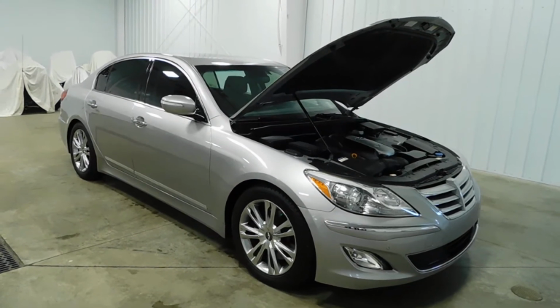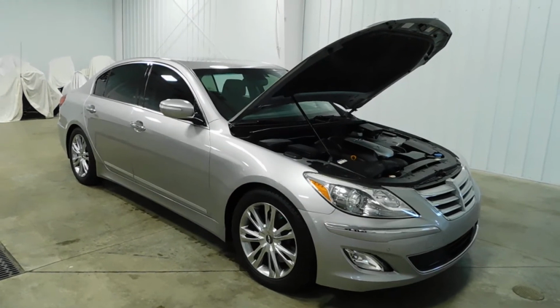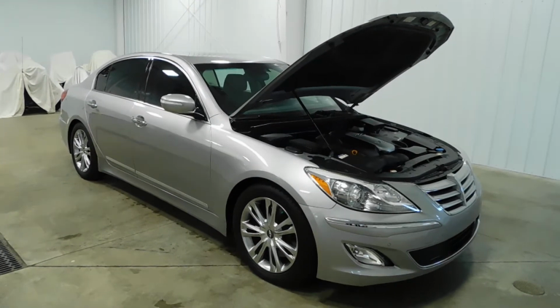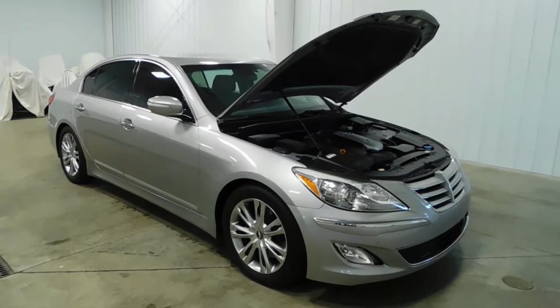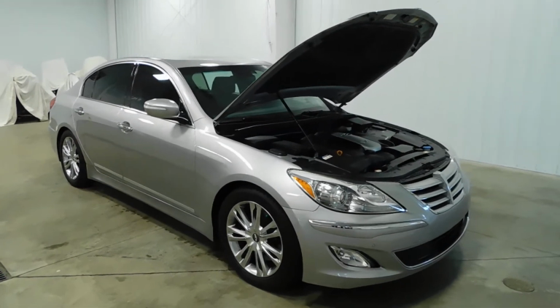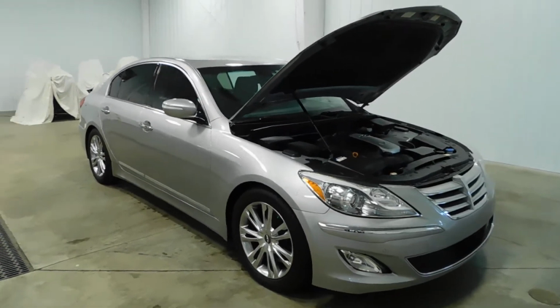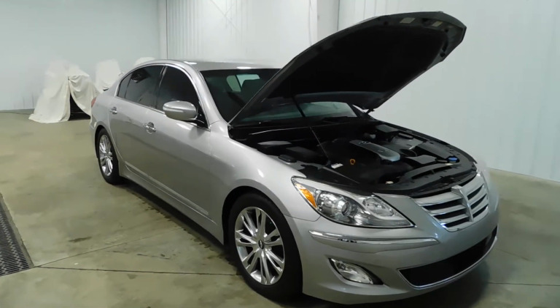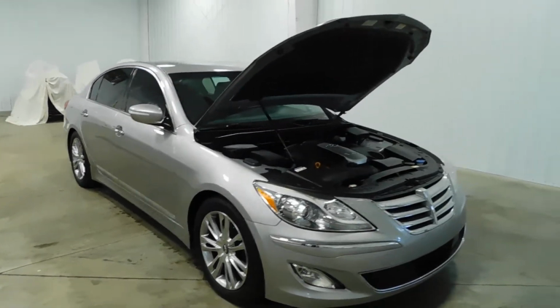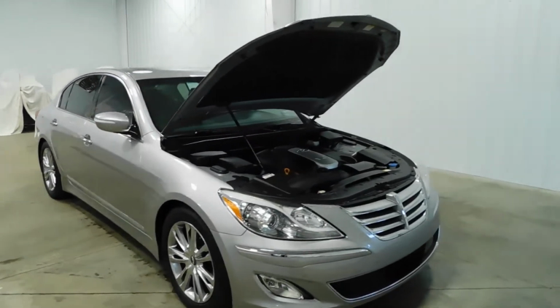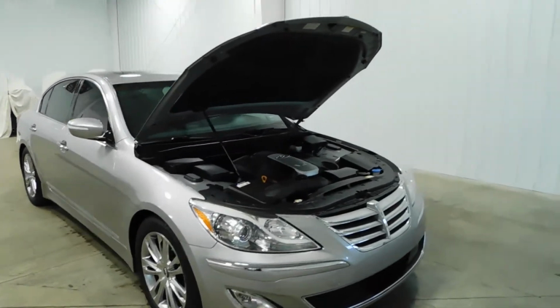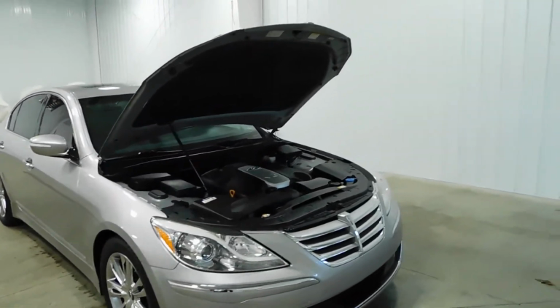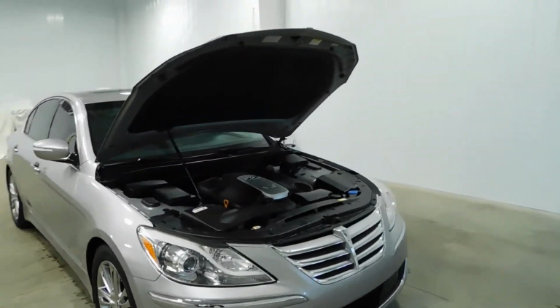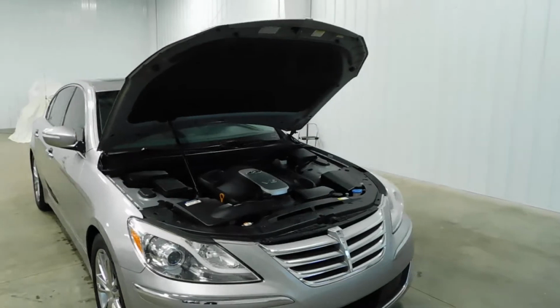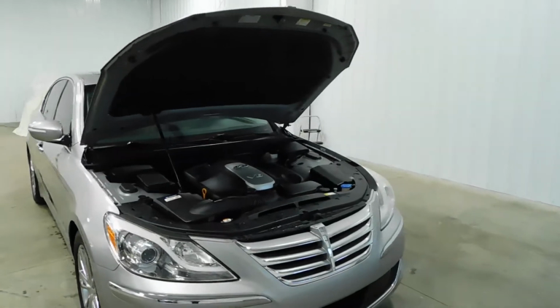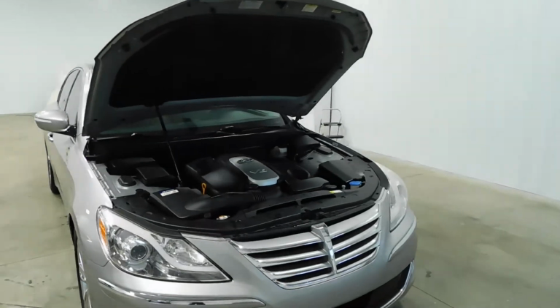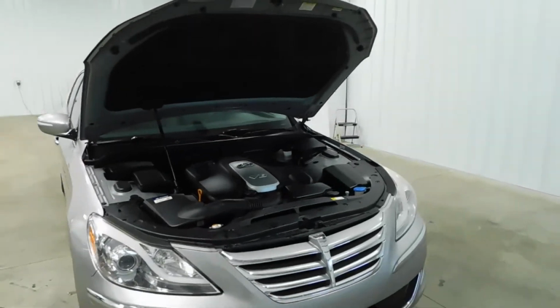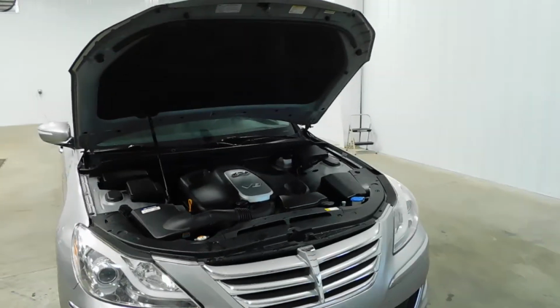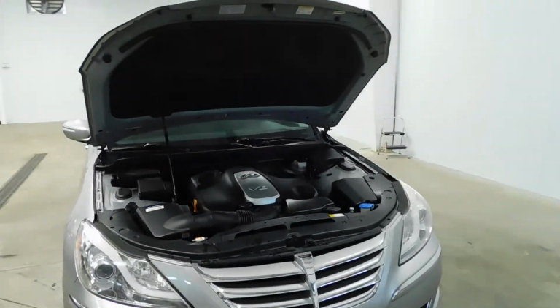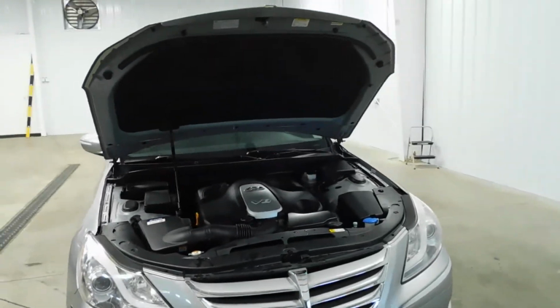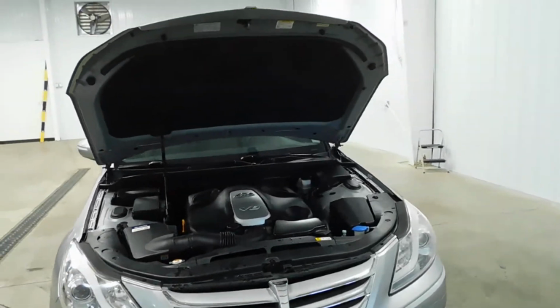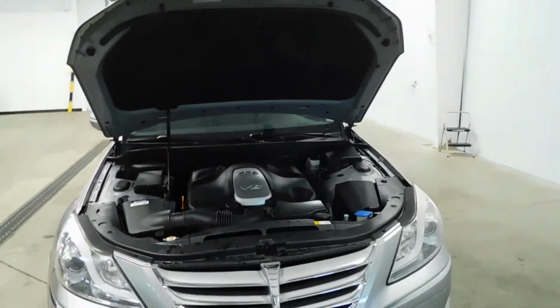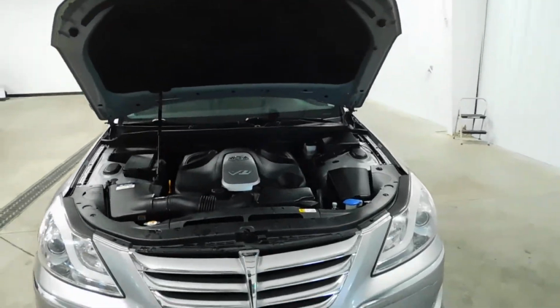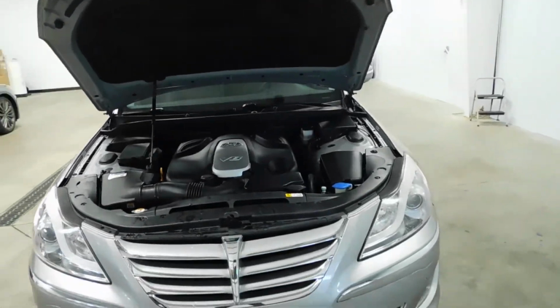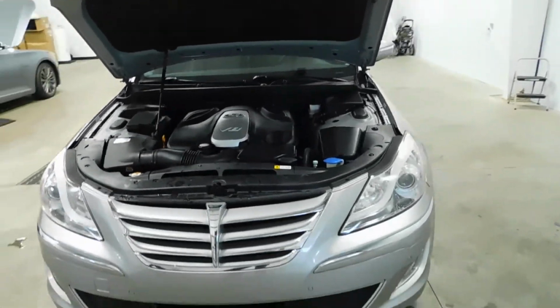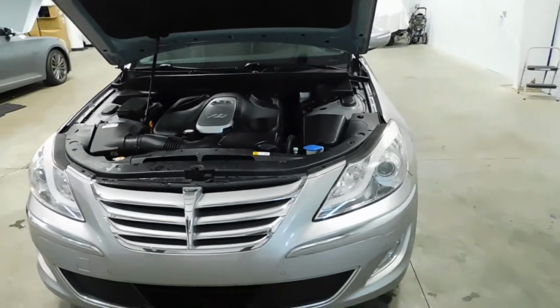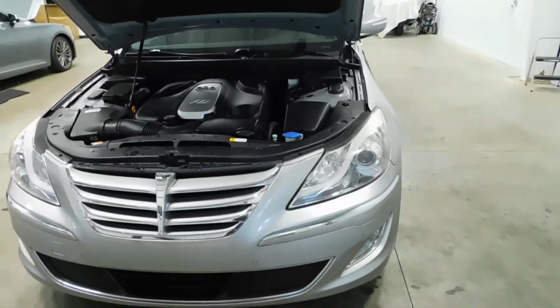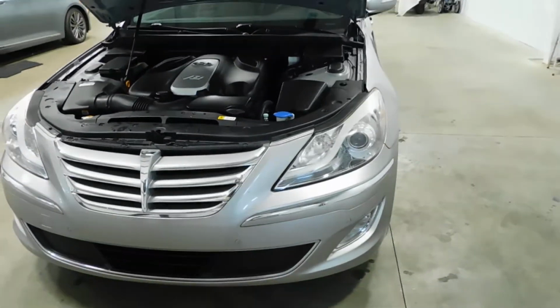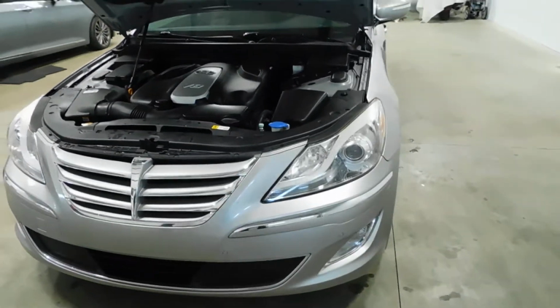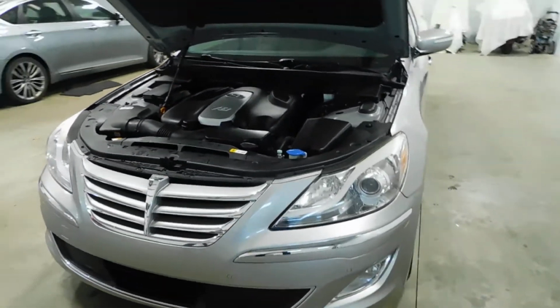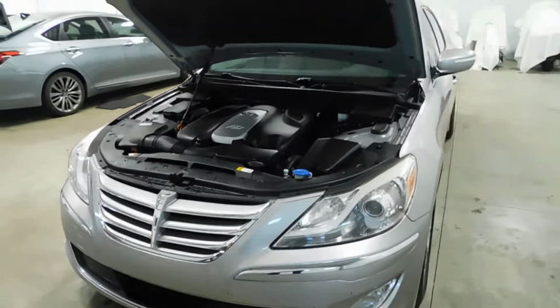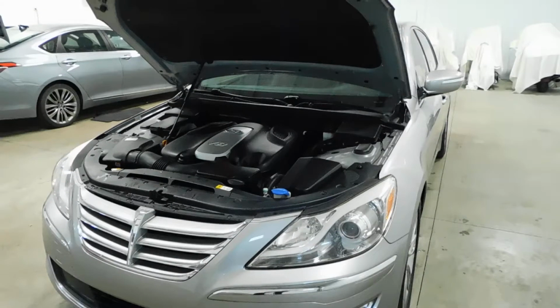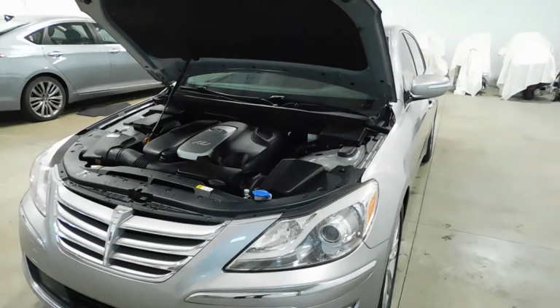This vehicle is a one-owner vehicle and comes with a clean Carfax, so that means no major dings, dents, scratches, flood damage, frame damage — you name it, whatever damage, guys, it's got none of it.